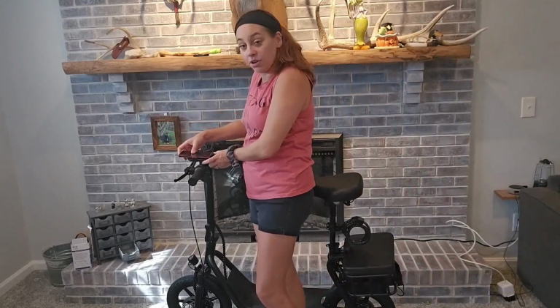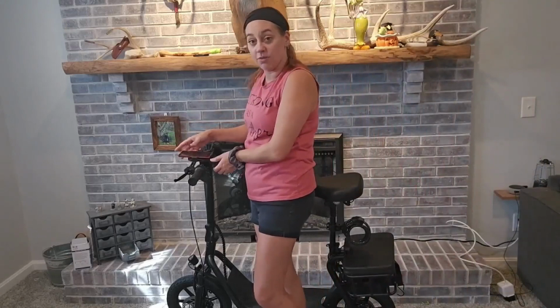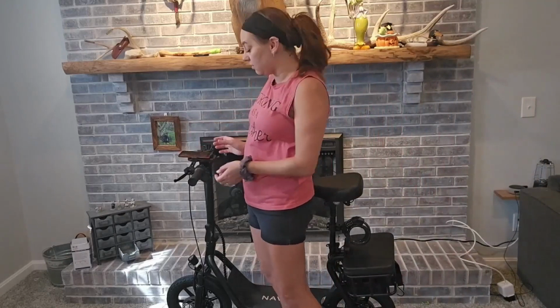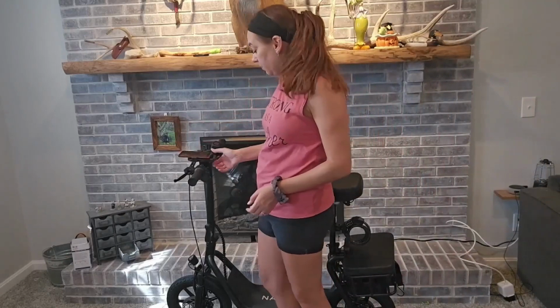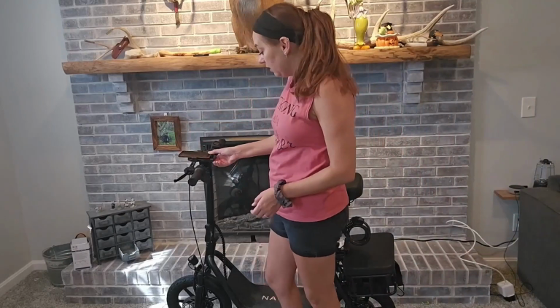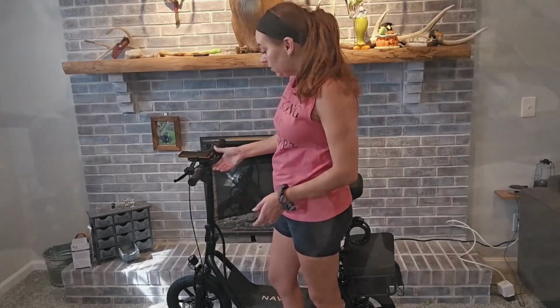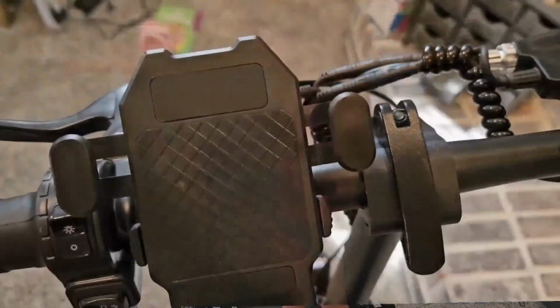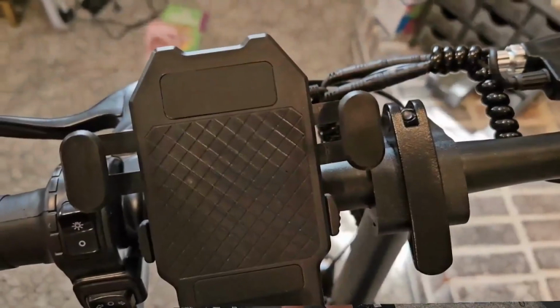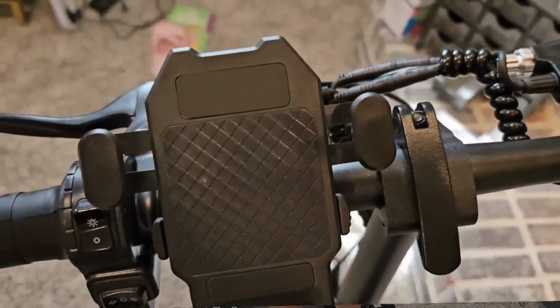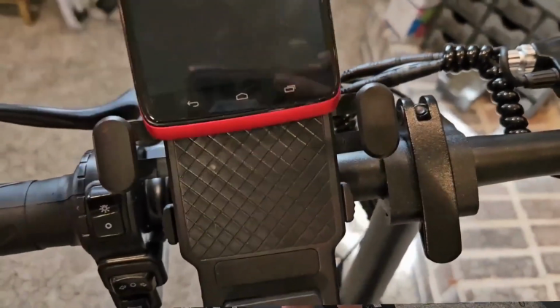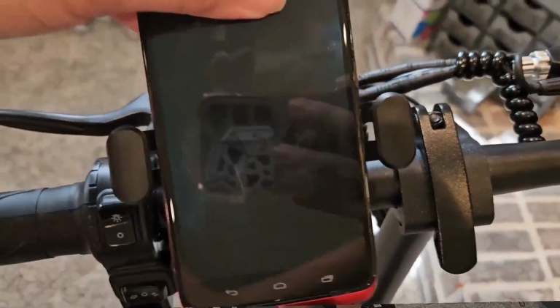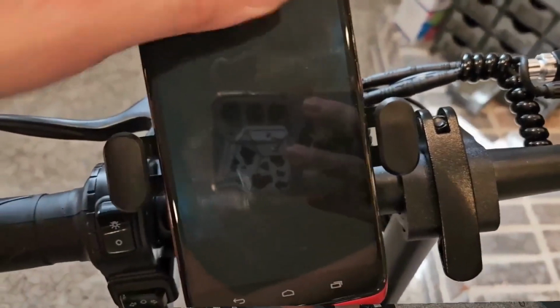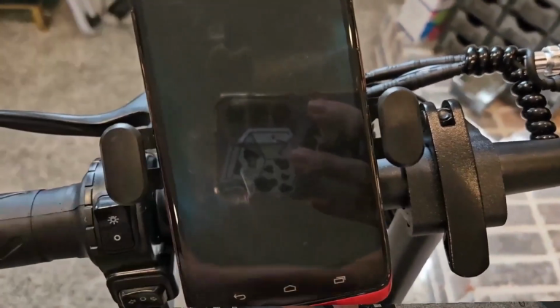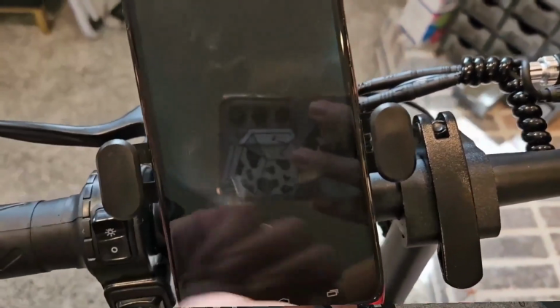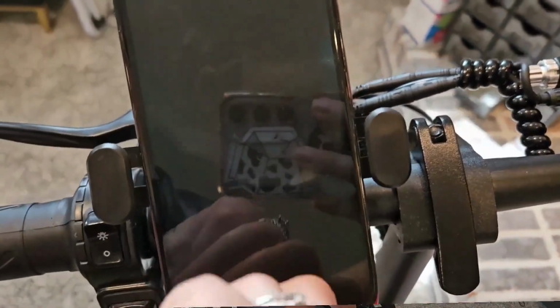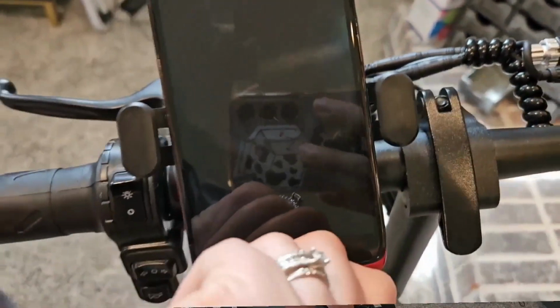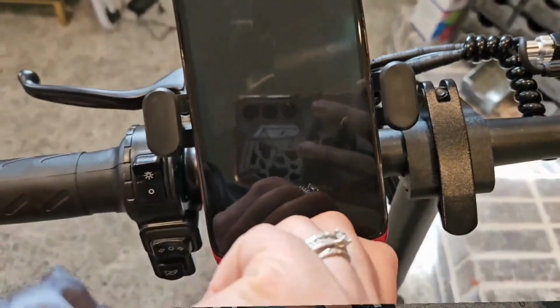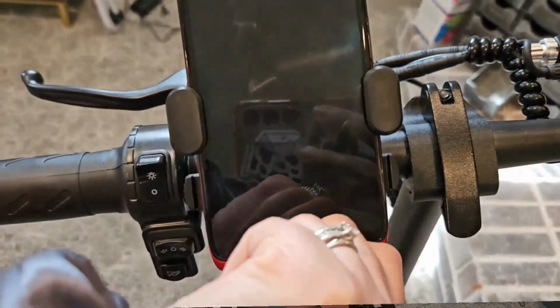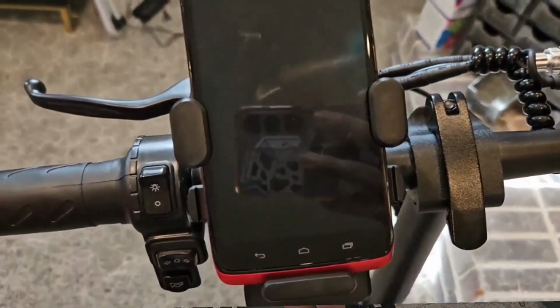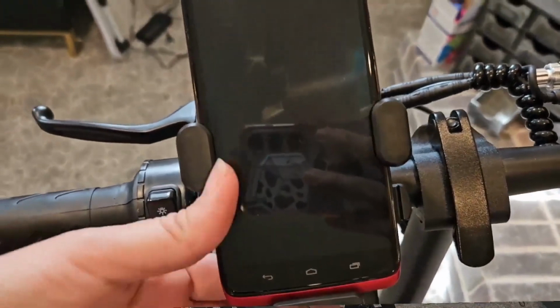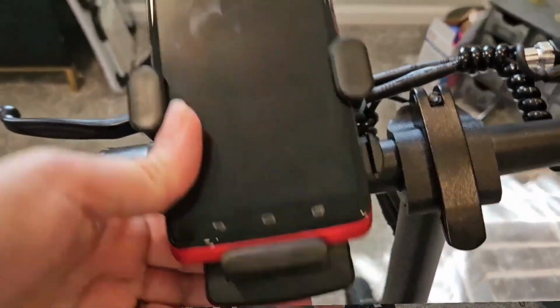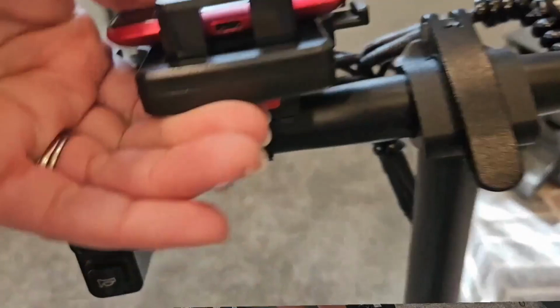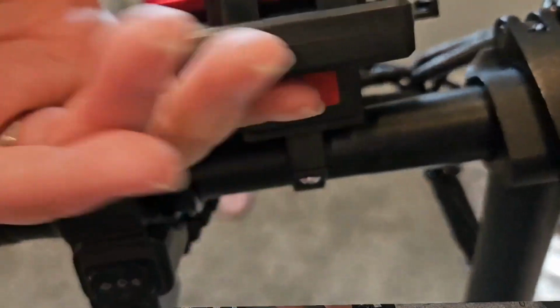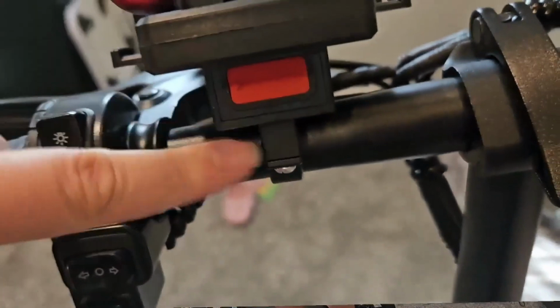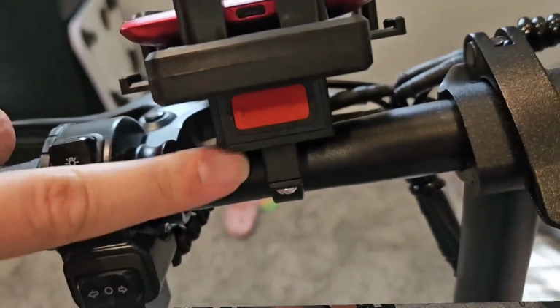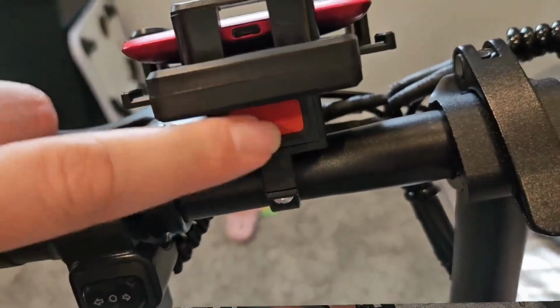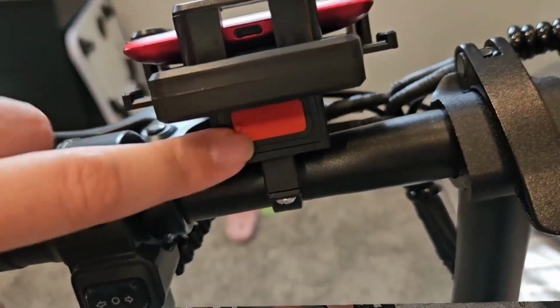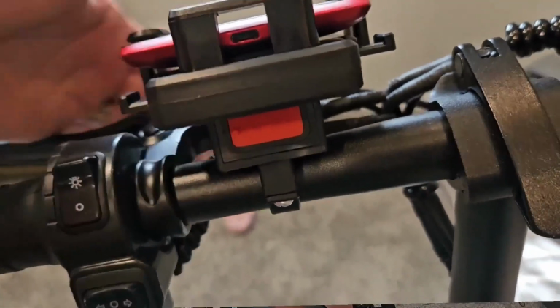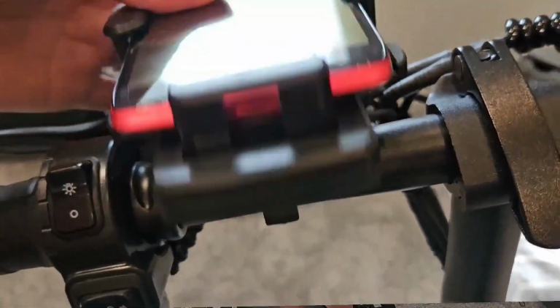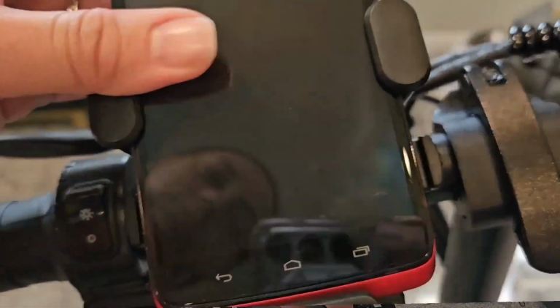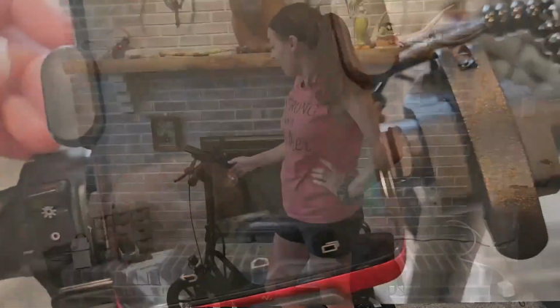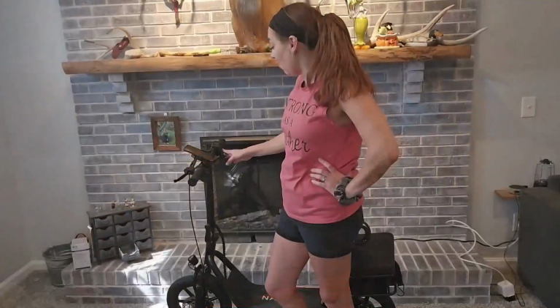Lock your phone in place and you are good to go — you've got your directions, your music, whatever you need. And as a bonus, underneath there's also a little charging port, so it's fantastic.